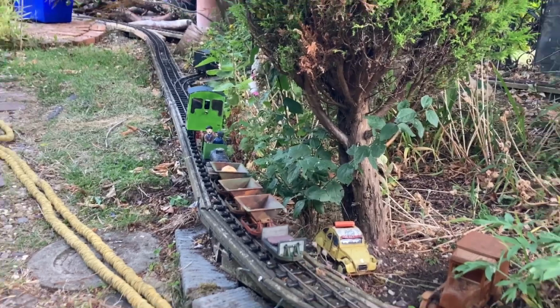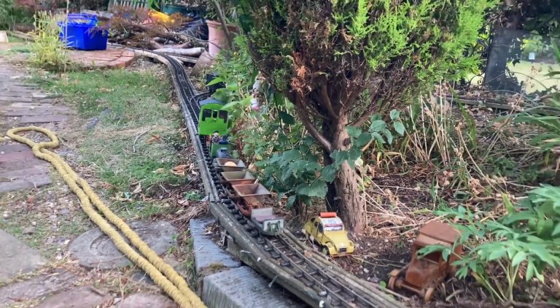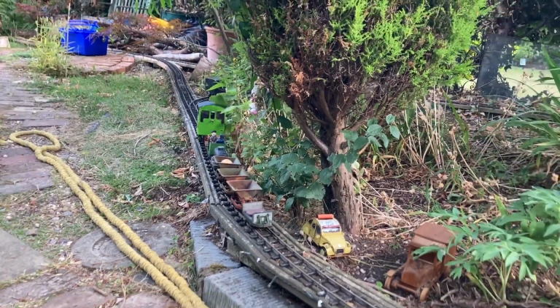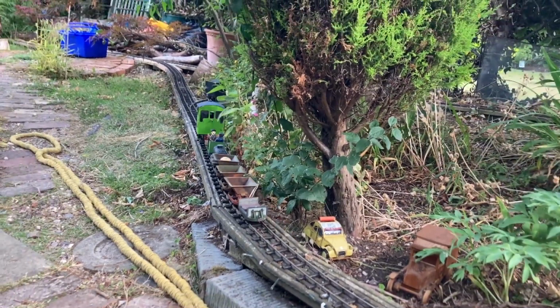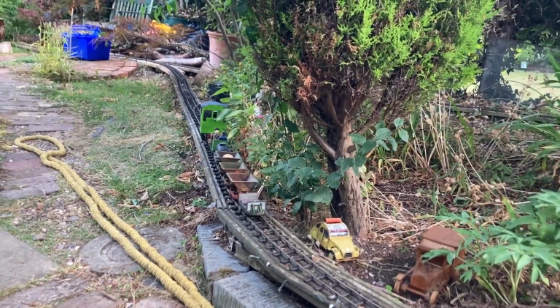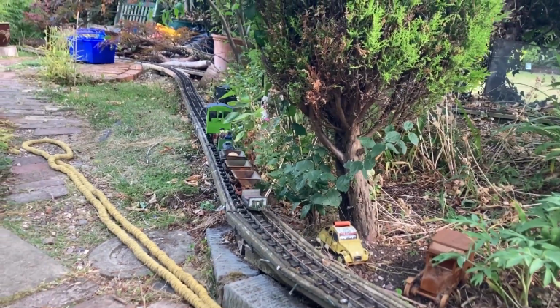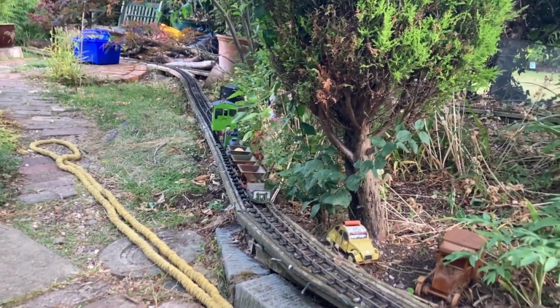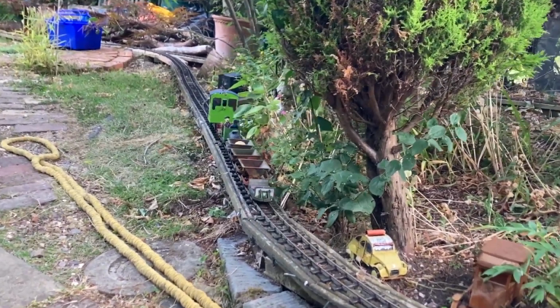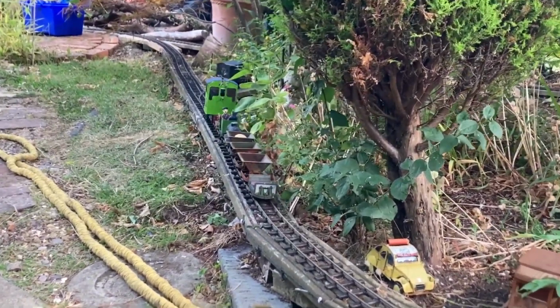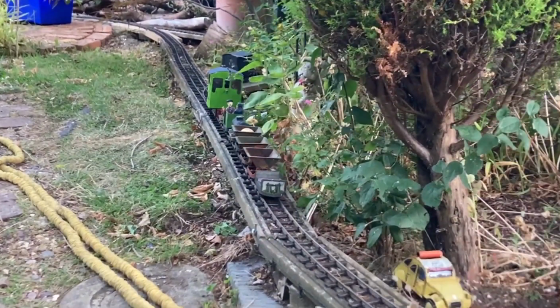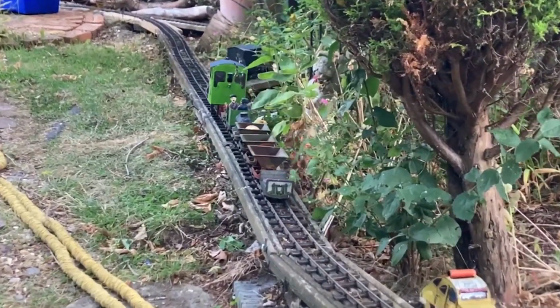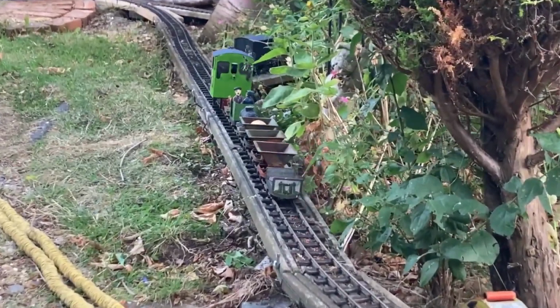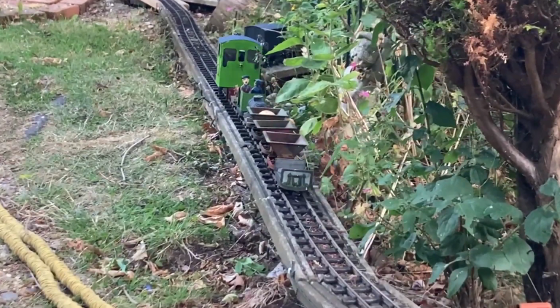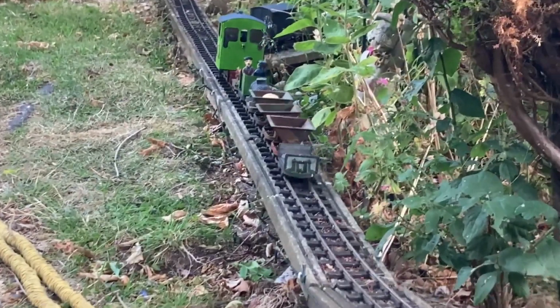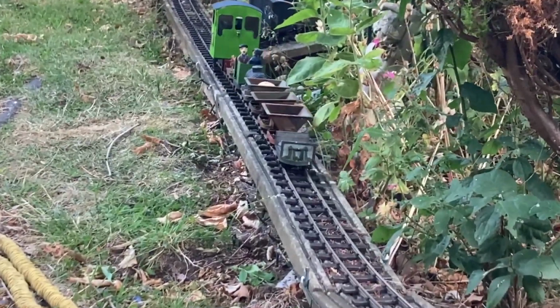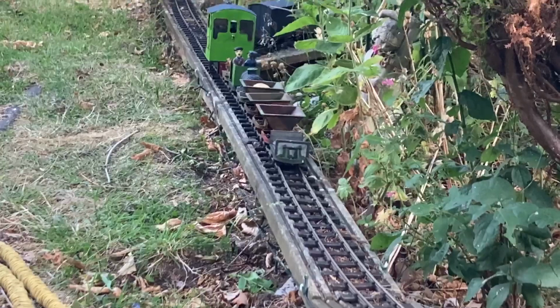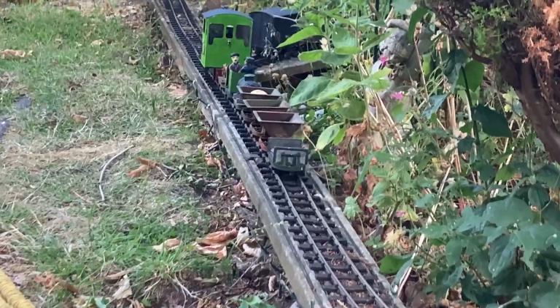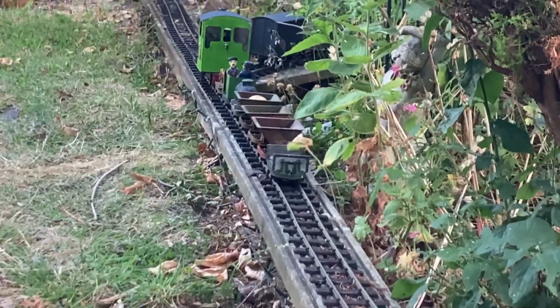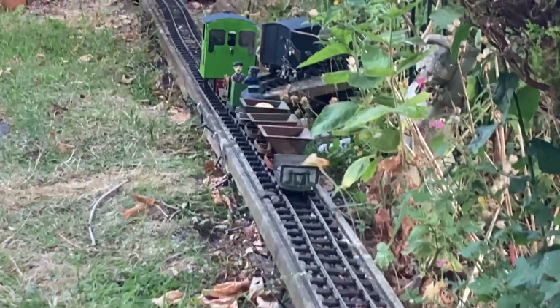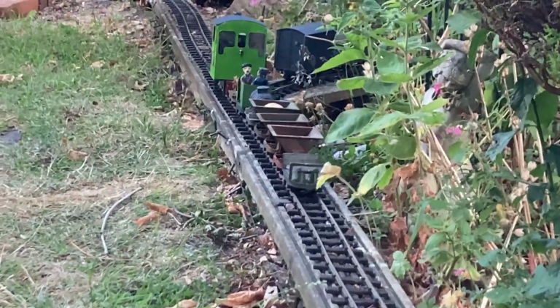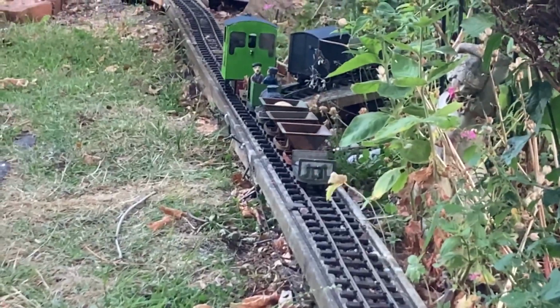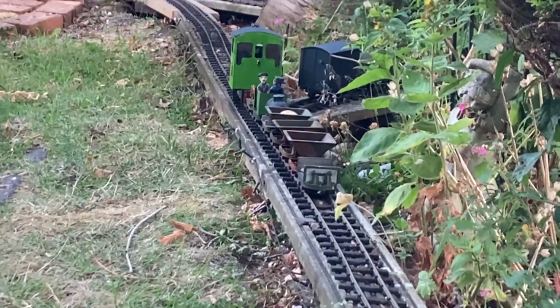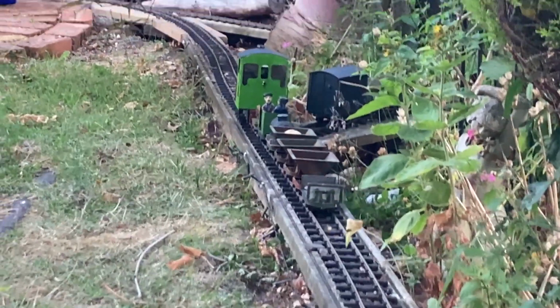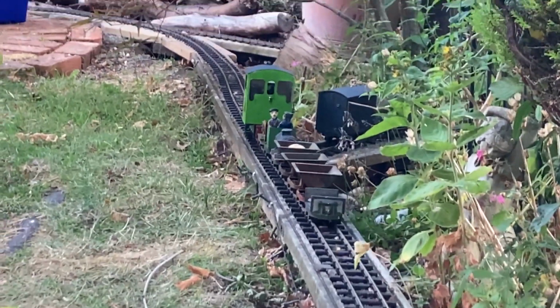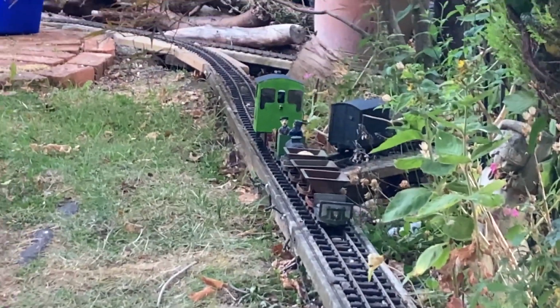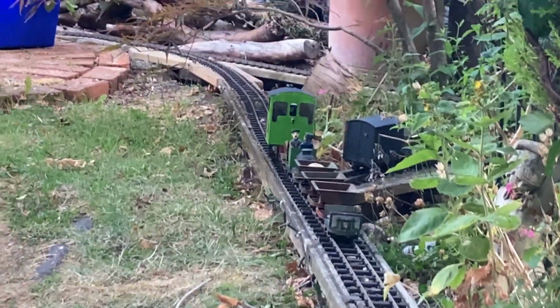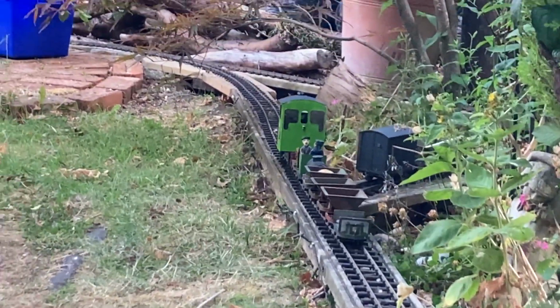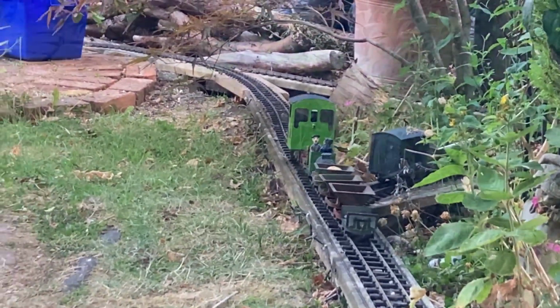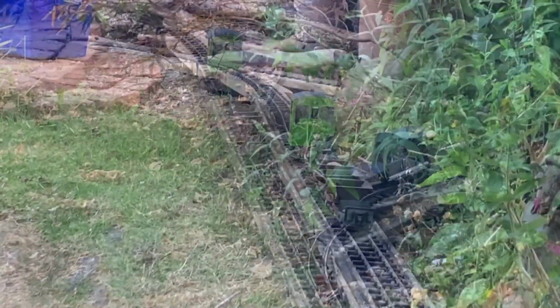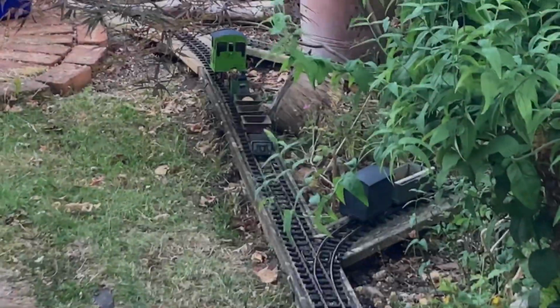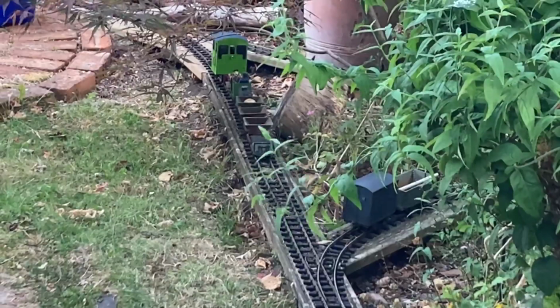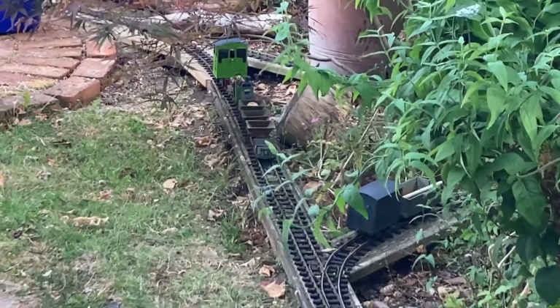Today is different though. The garden has been undergoing some work, but now the line is clear and Morris can proceed up towards the quarry and onto the big loop.